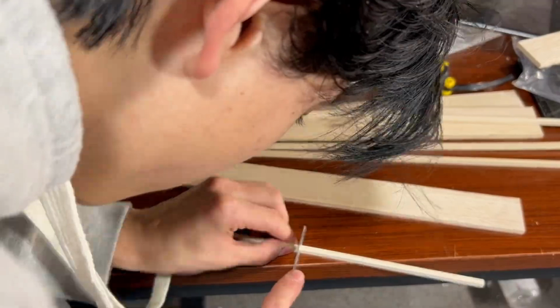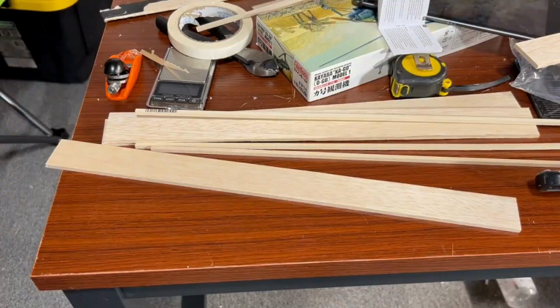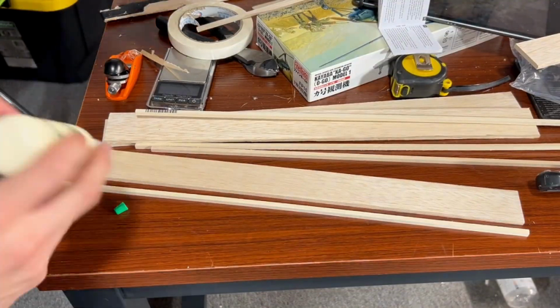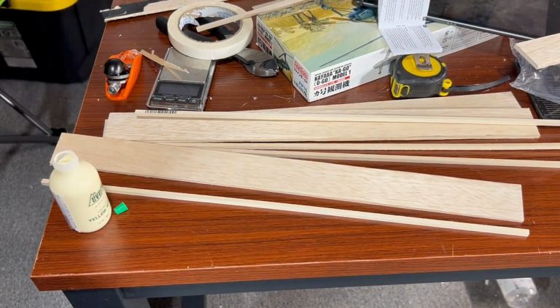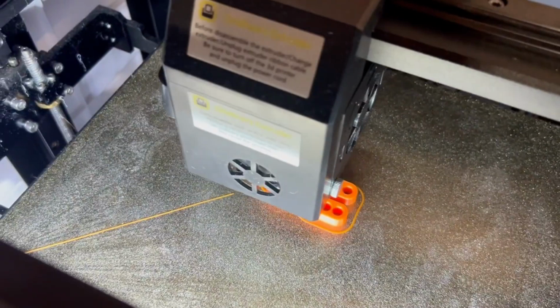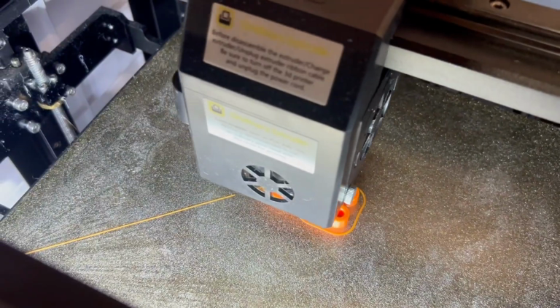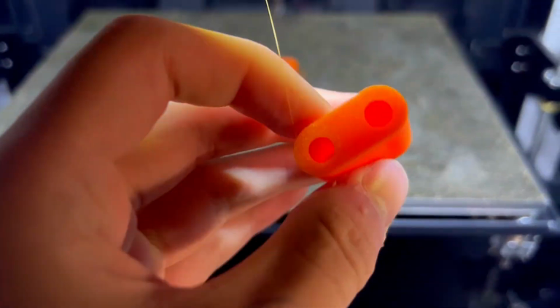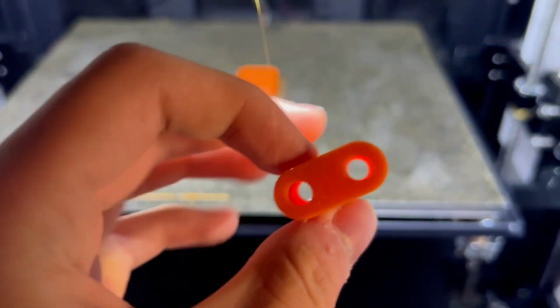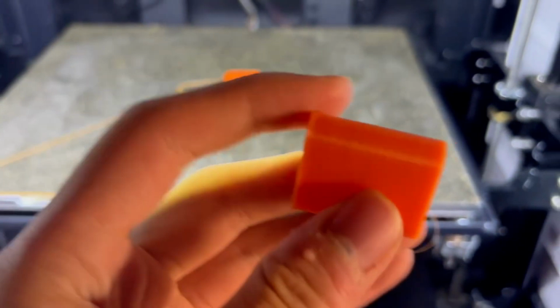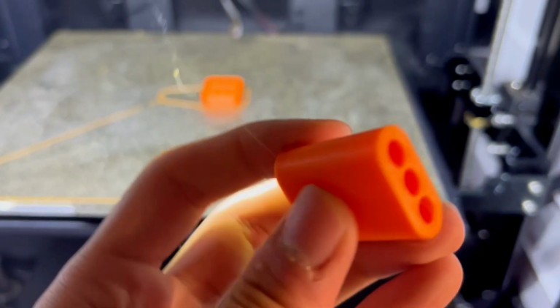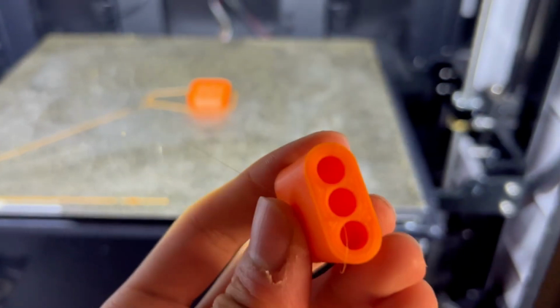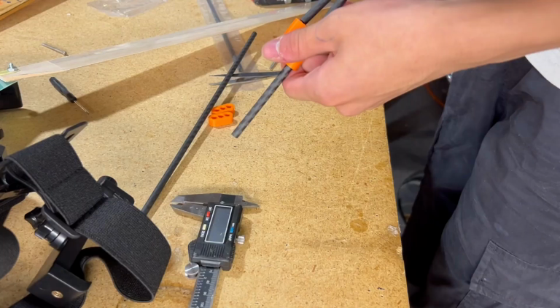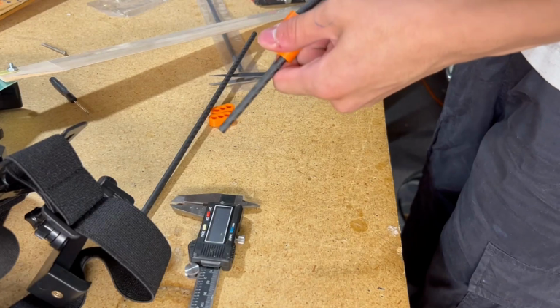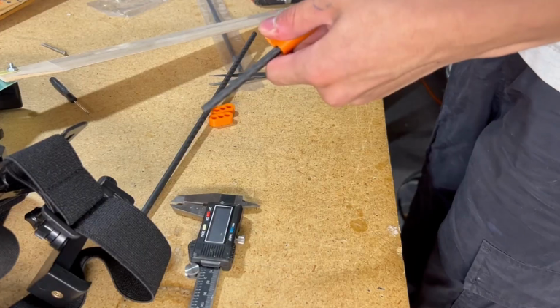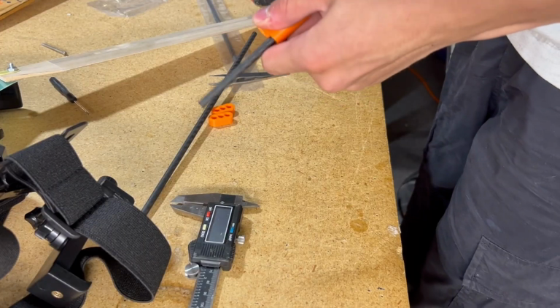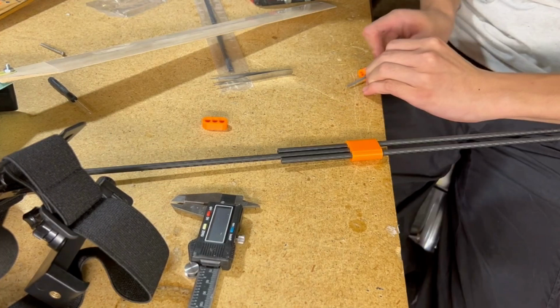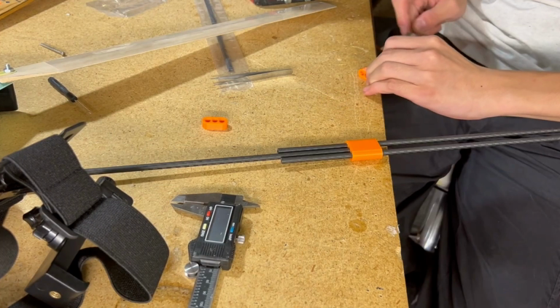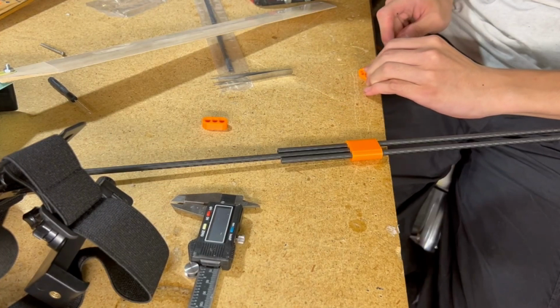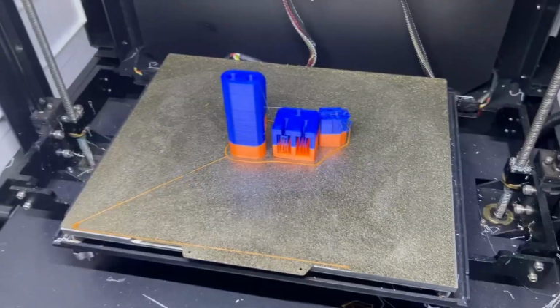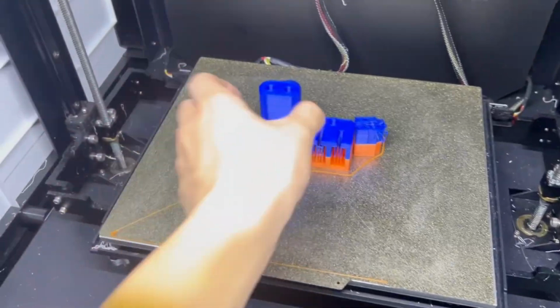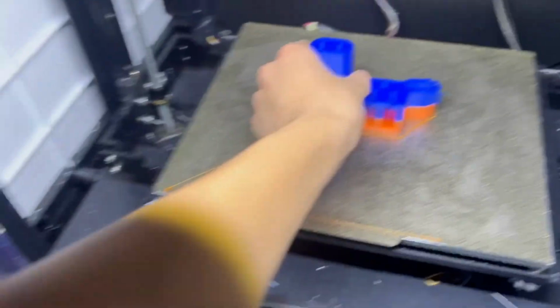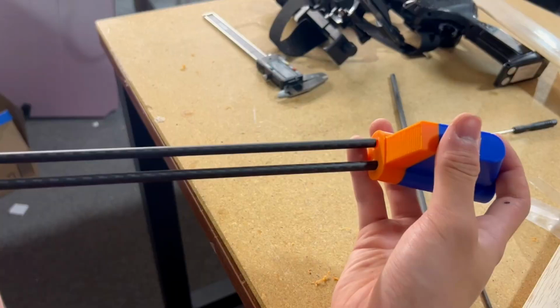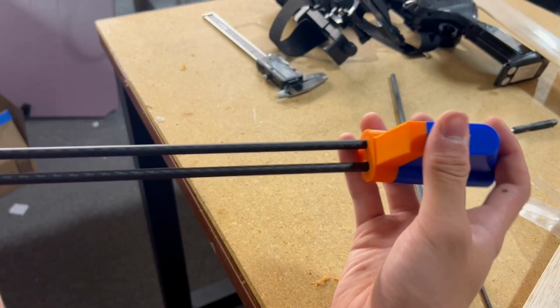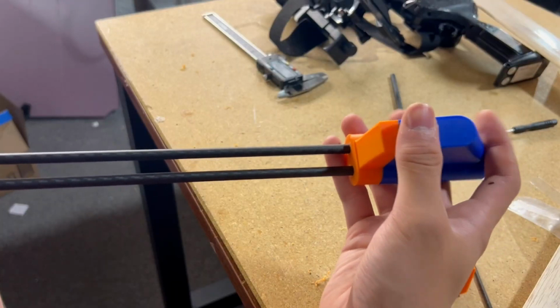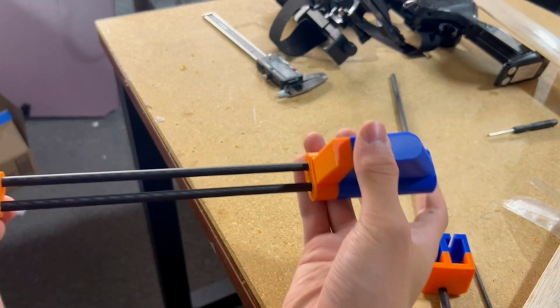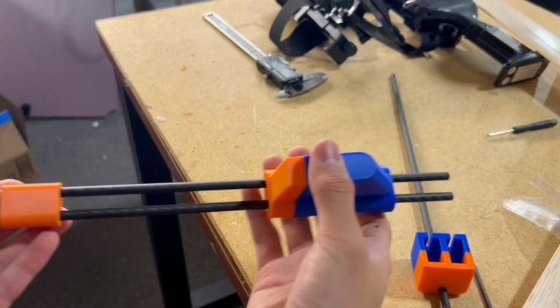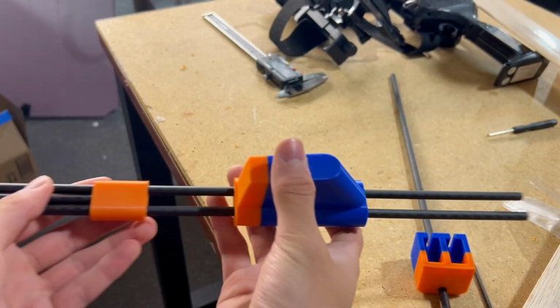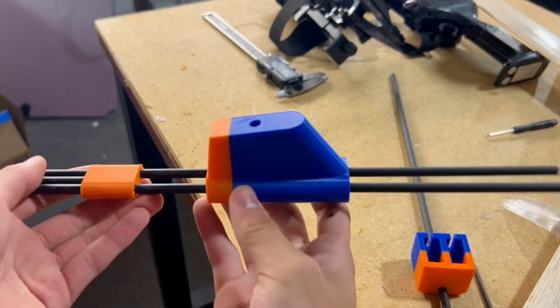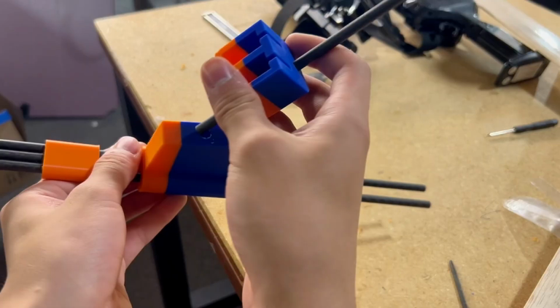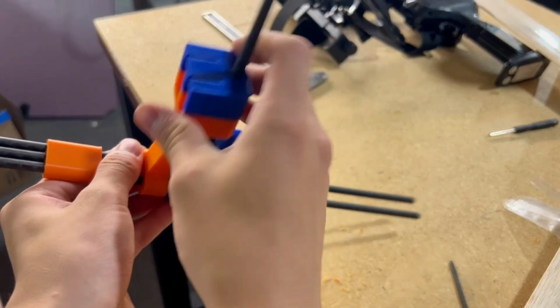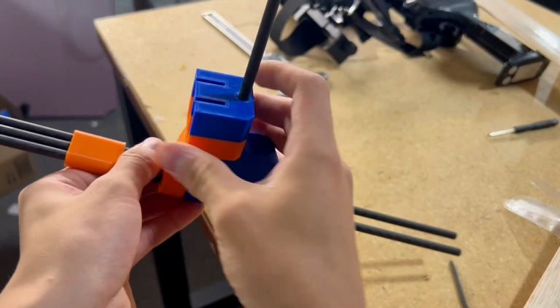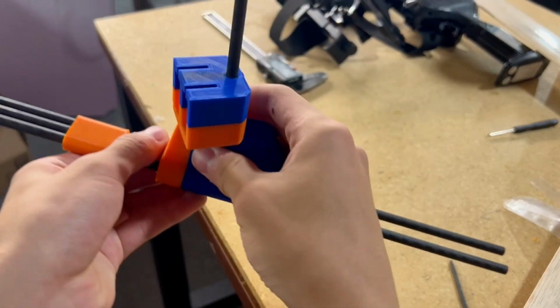I began by printing these orange pieces with holes through them, which are used to secure the three carbon shafts into one body structure. After came the piece that secures the rotor shaft to the body, and the piece that will hold the two servos for pitch and roll control.